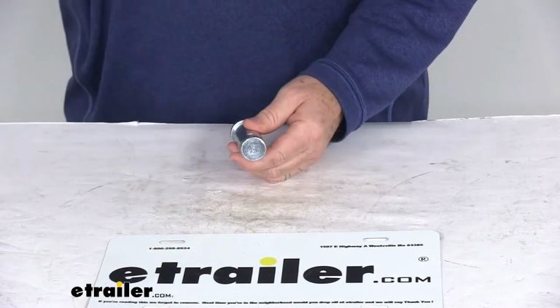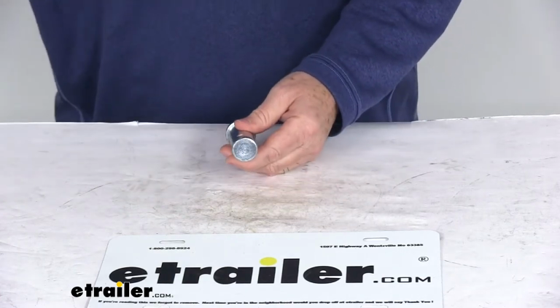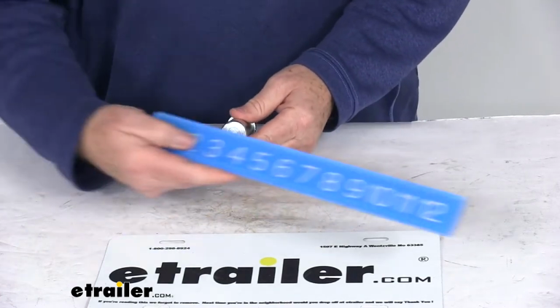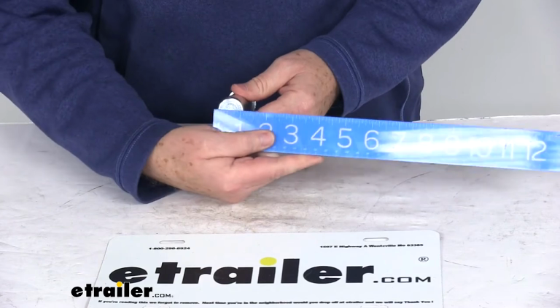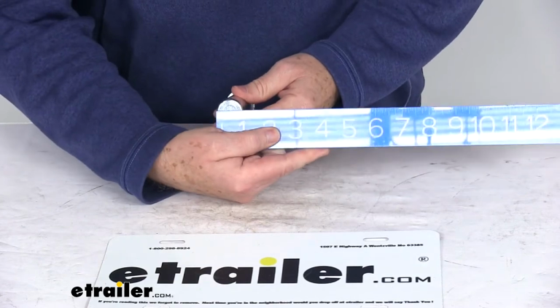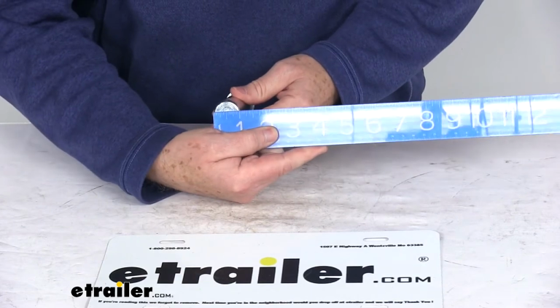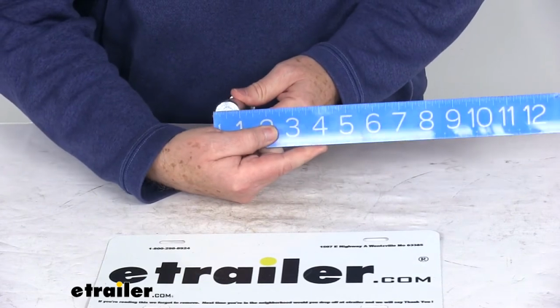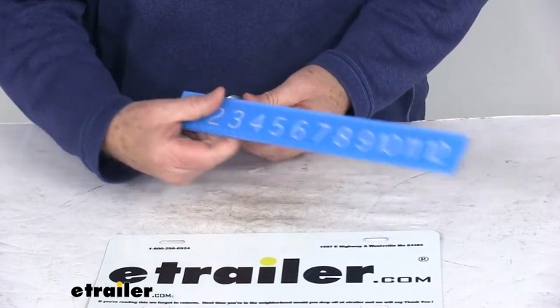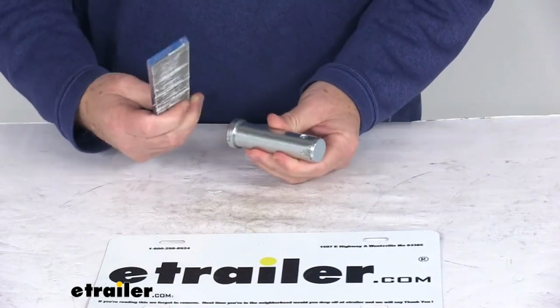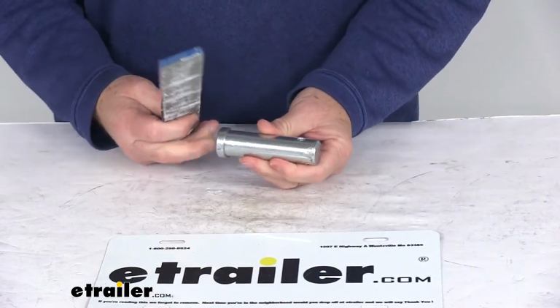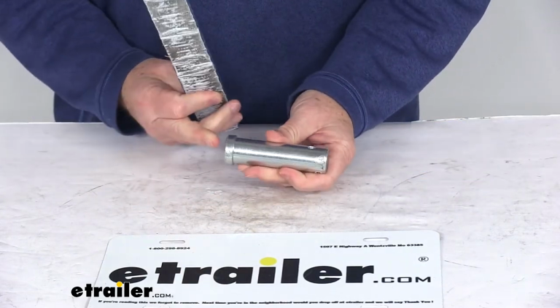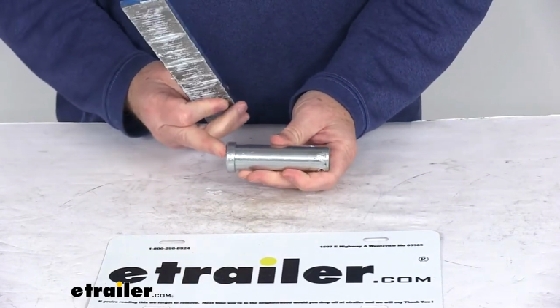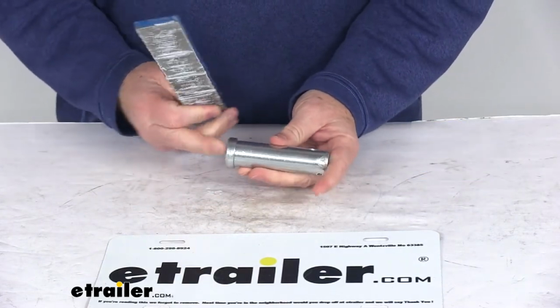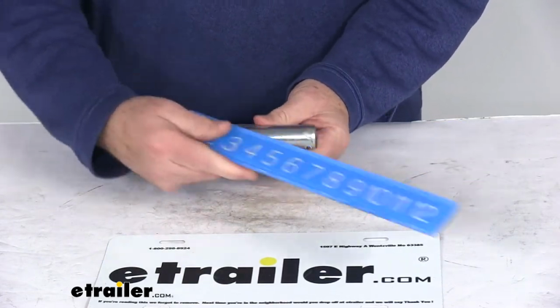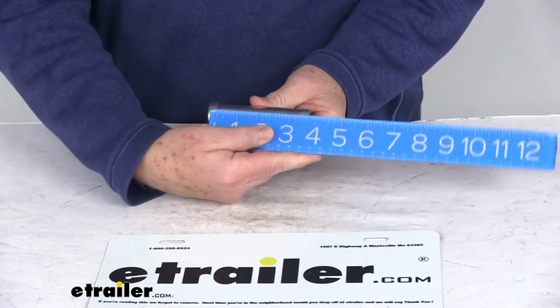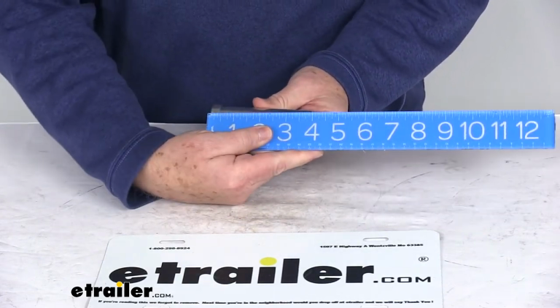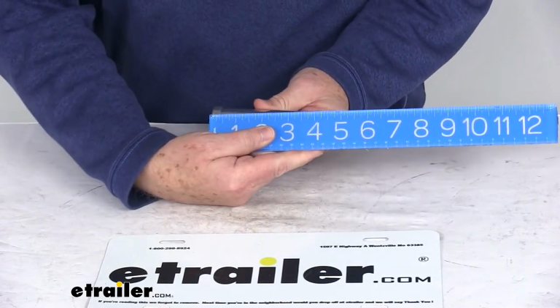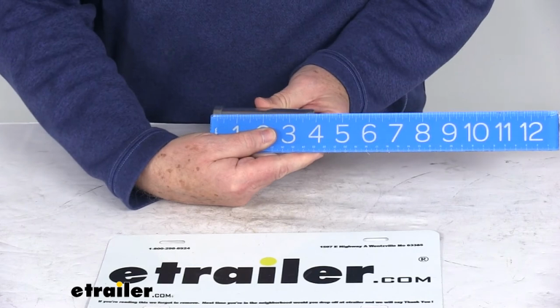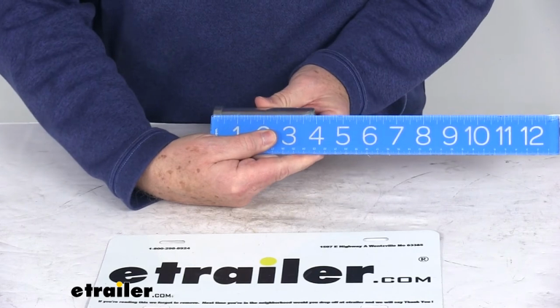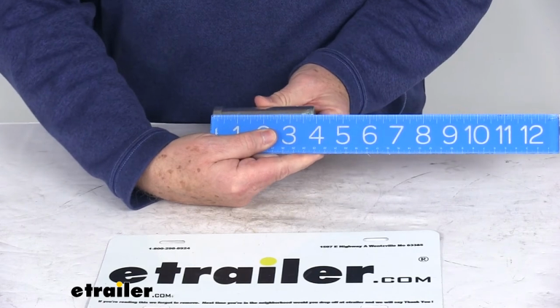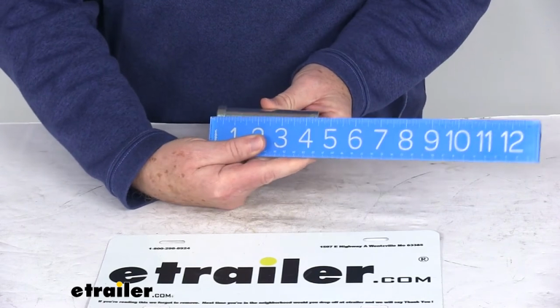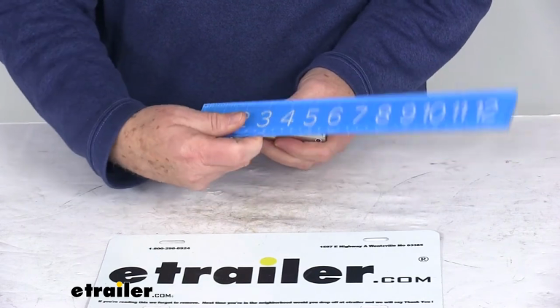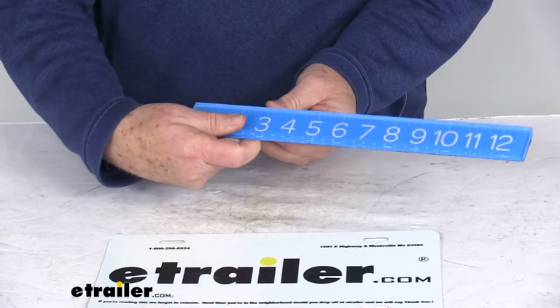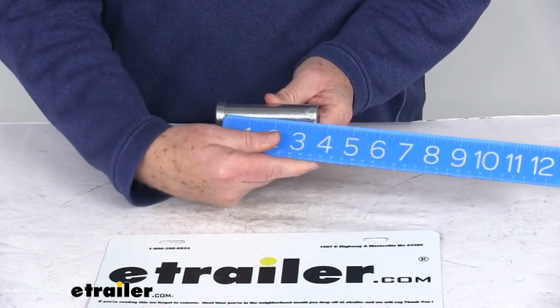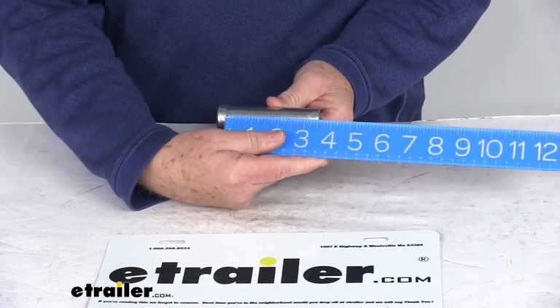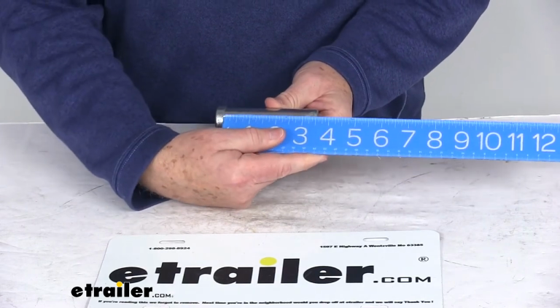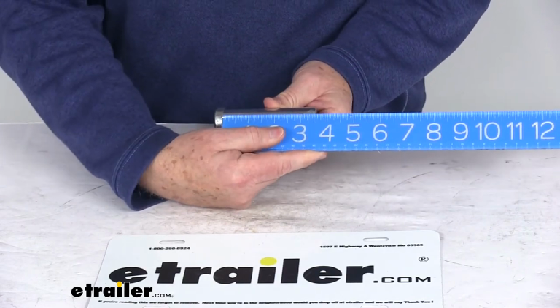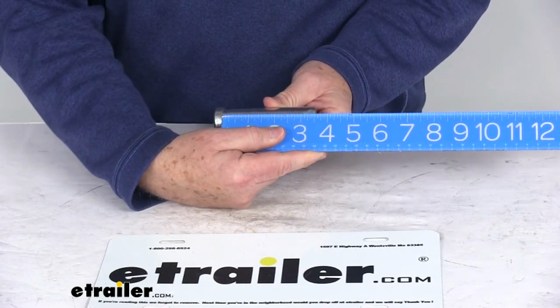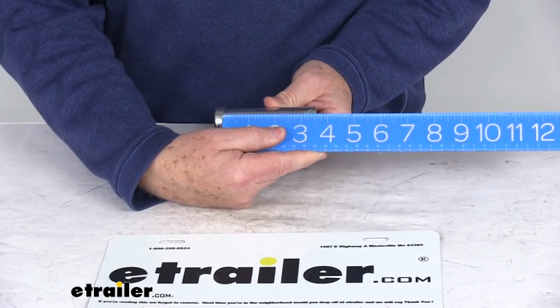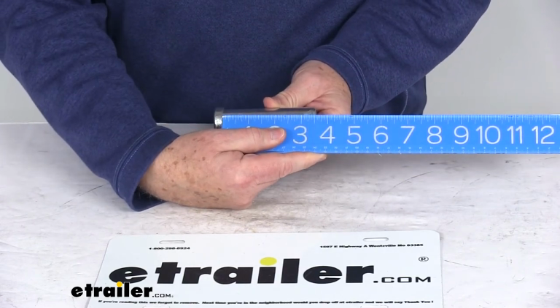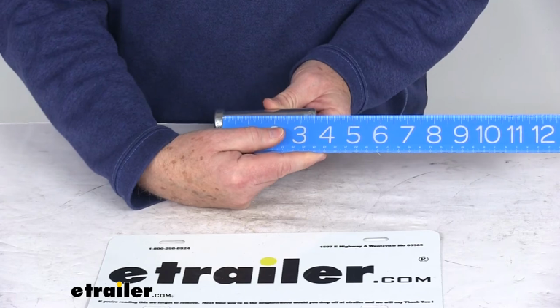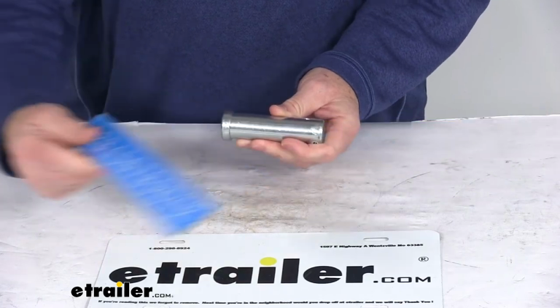It is a 1 inch diameter pin. The overall length, including the head, from one end to the other, is right at 3 7/8 inches. And the pin length from under the head to the end is right at 3 1/2 inches.